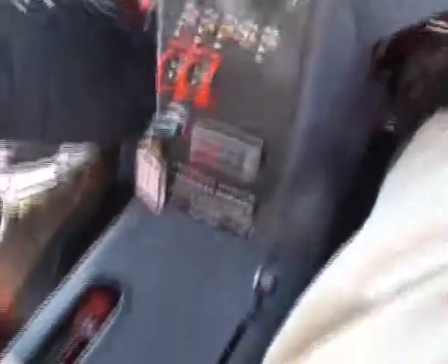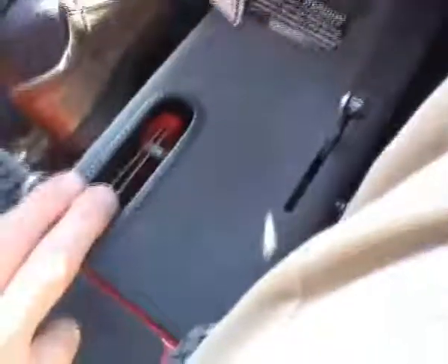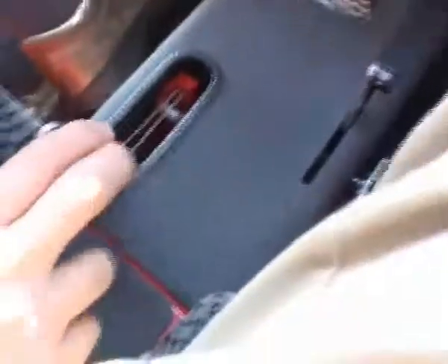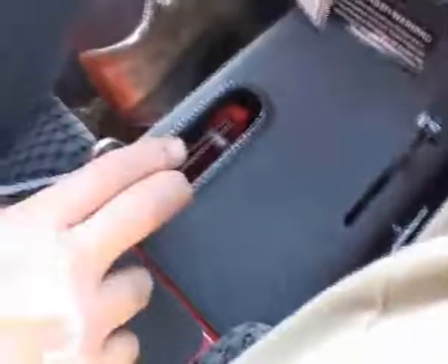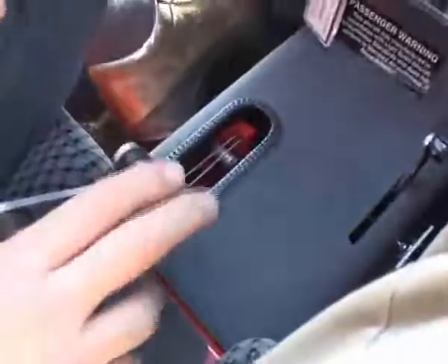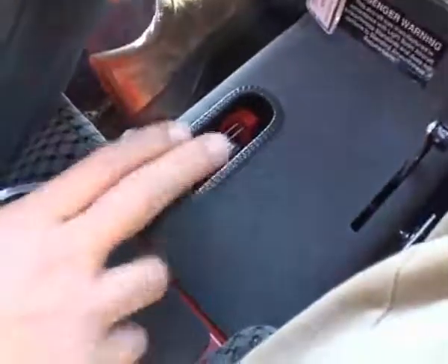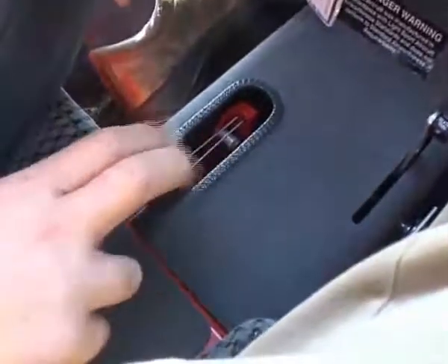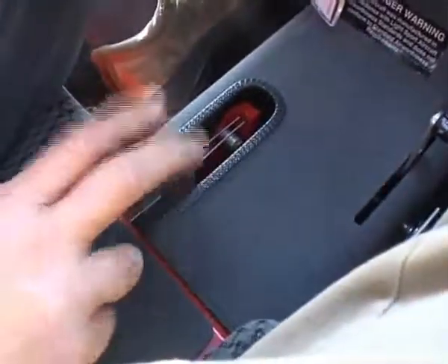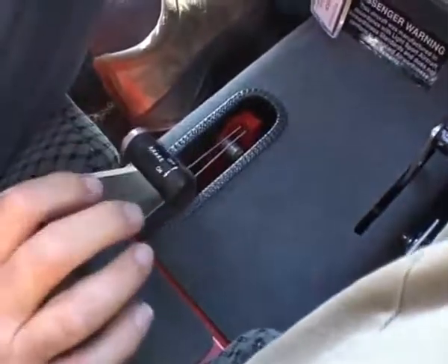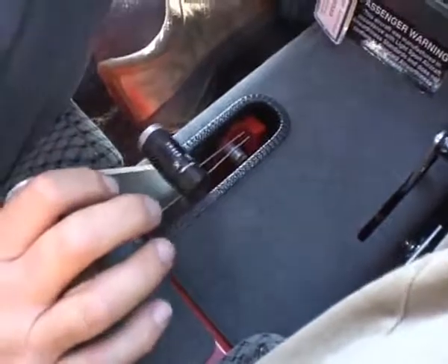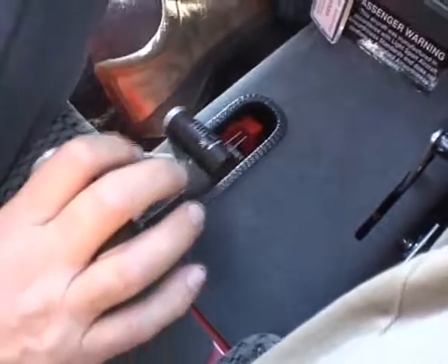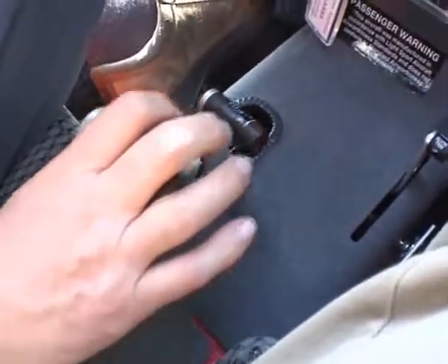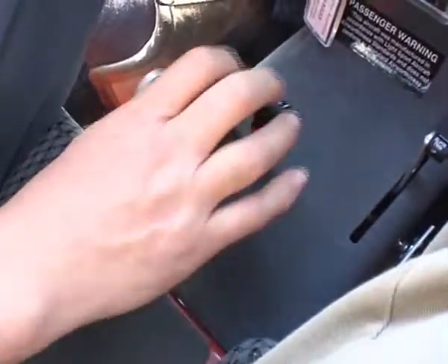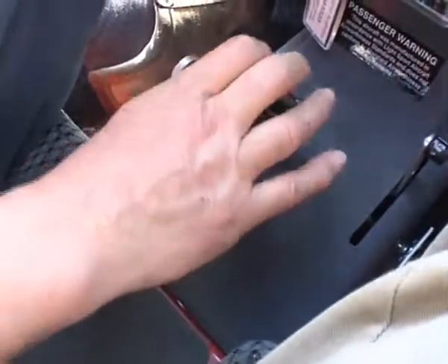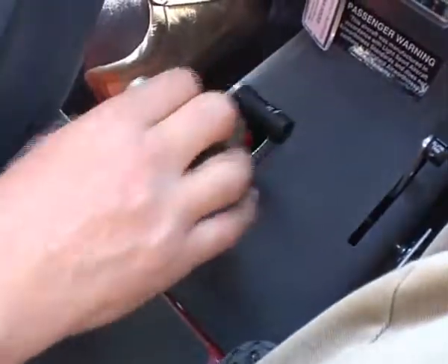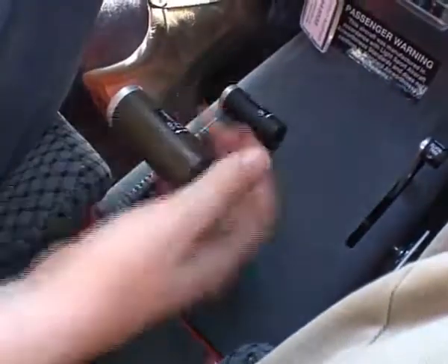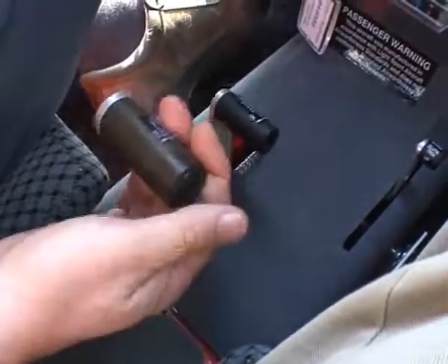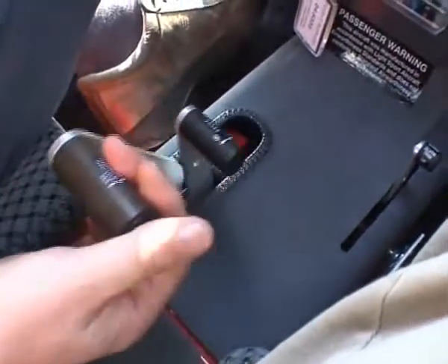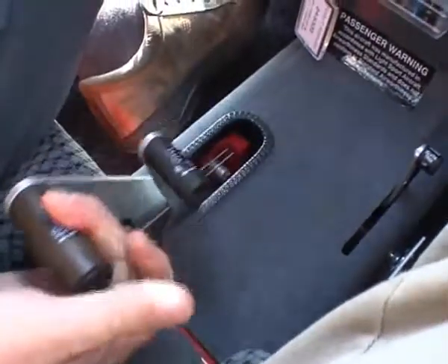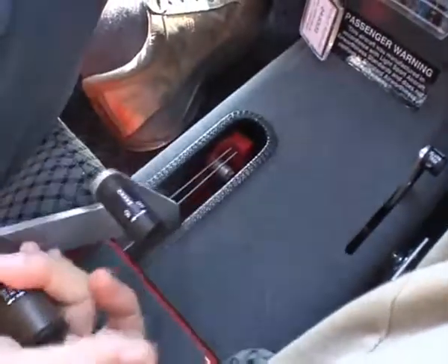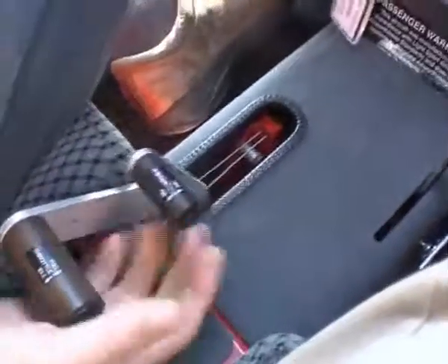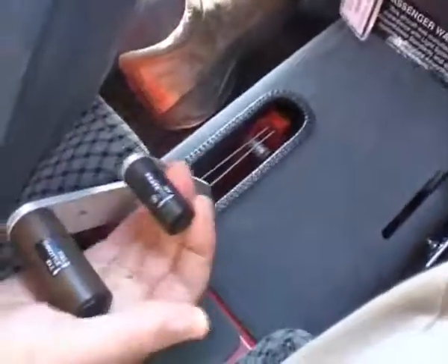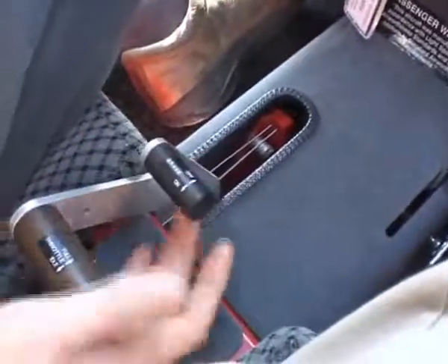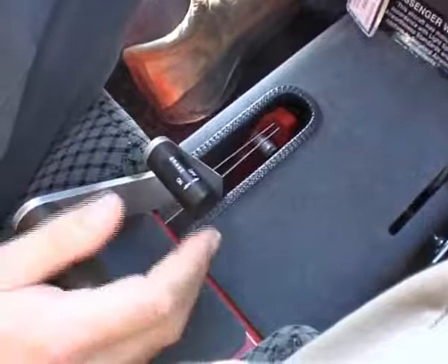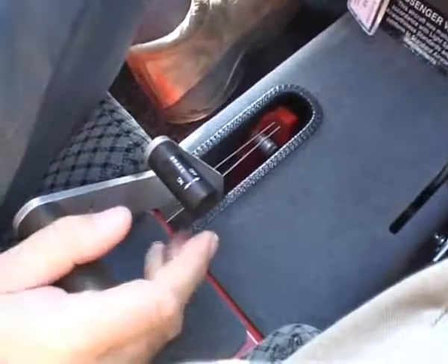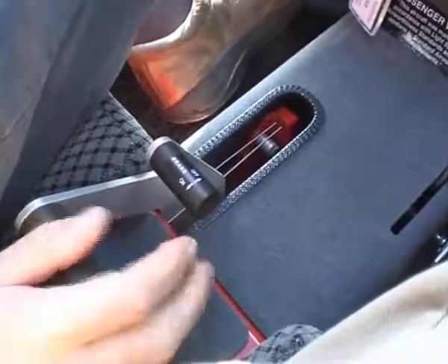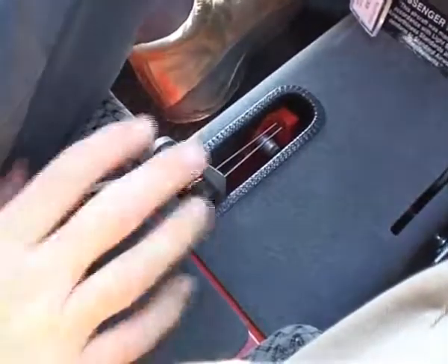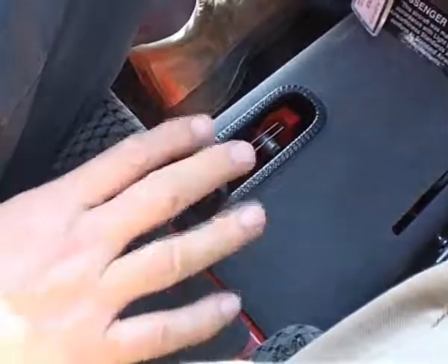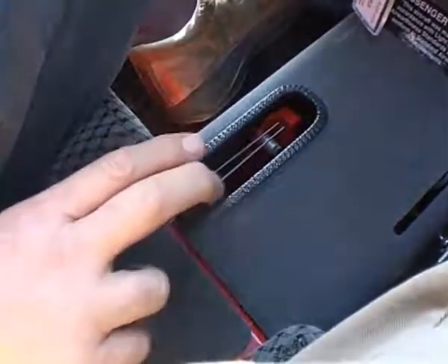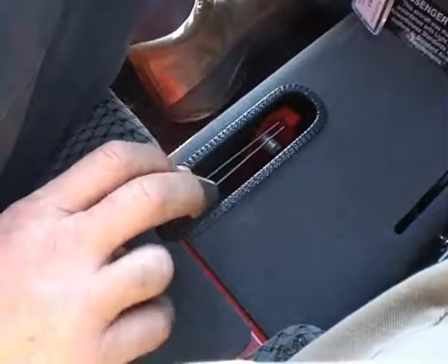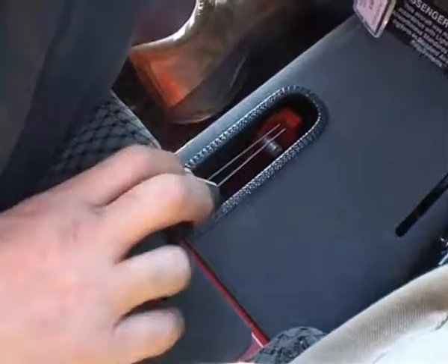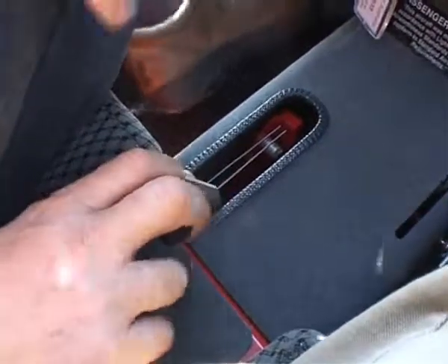Put the park brake on, which in this aircraft is between the seats here. As you can see, the brake moves with the throttle lever.